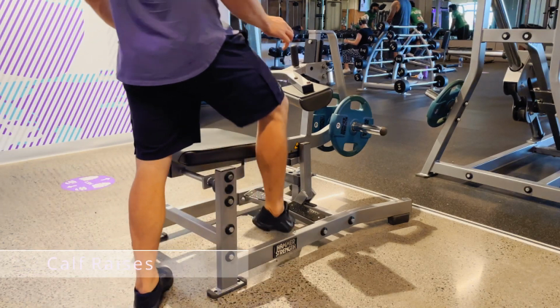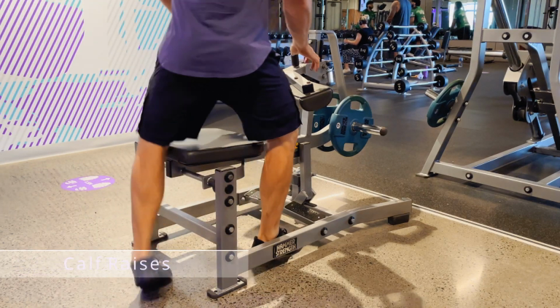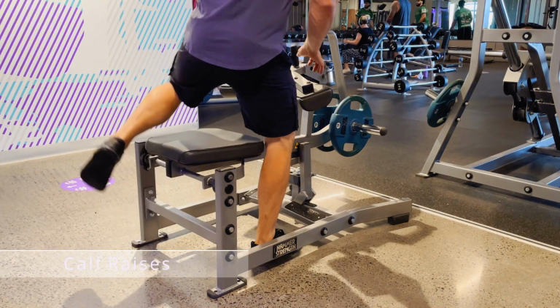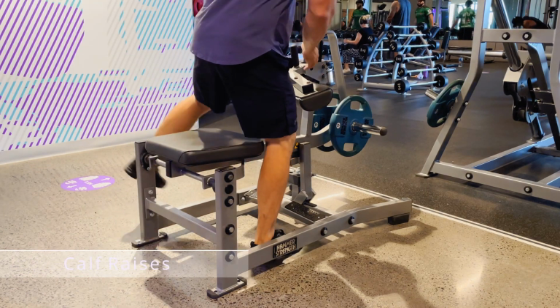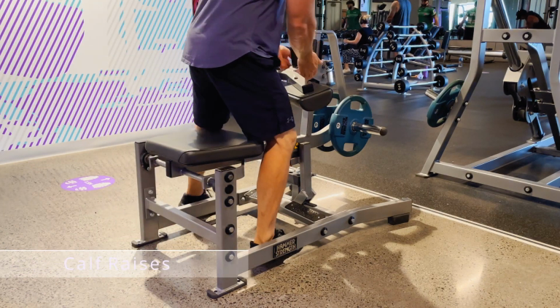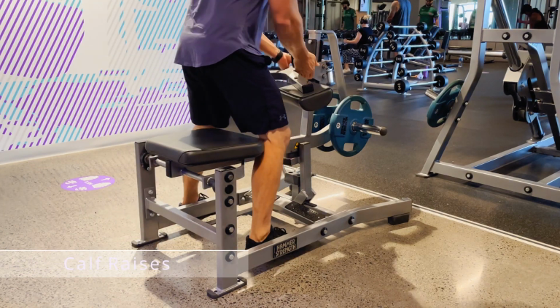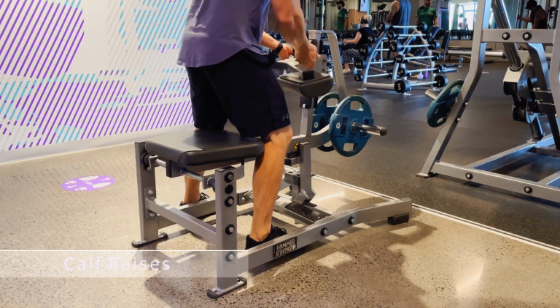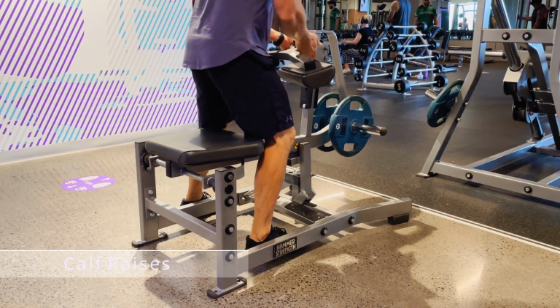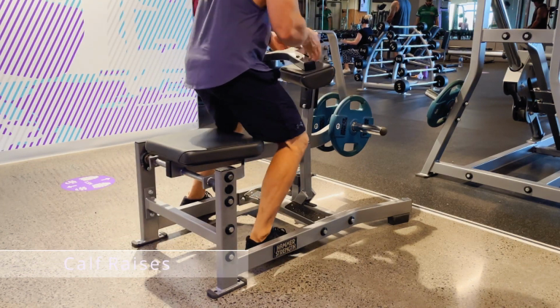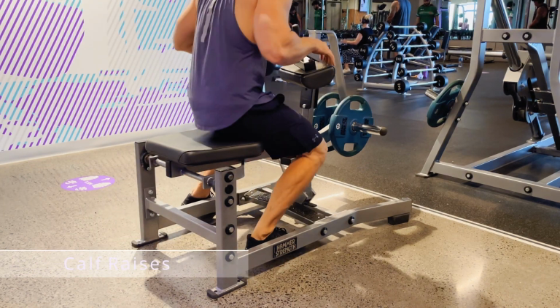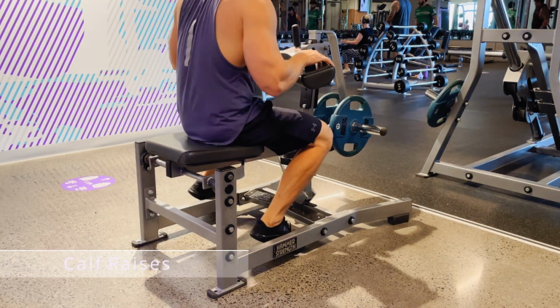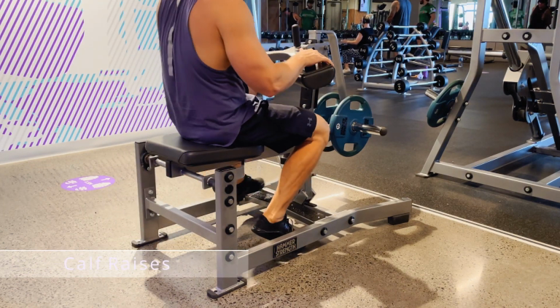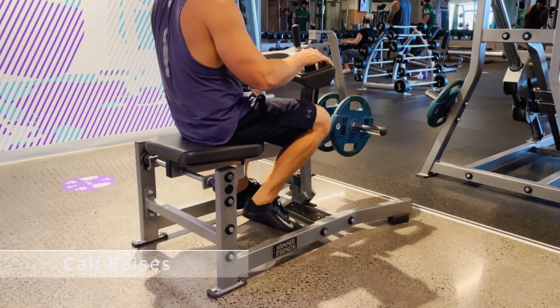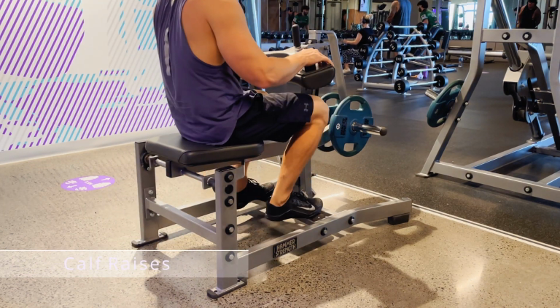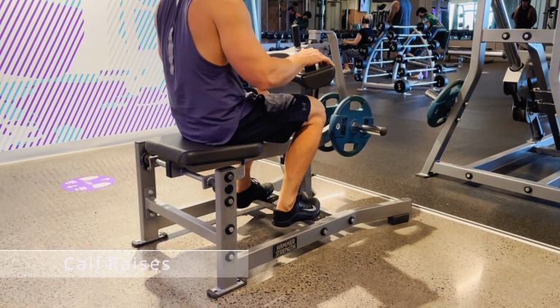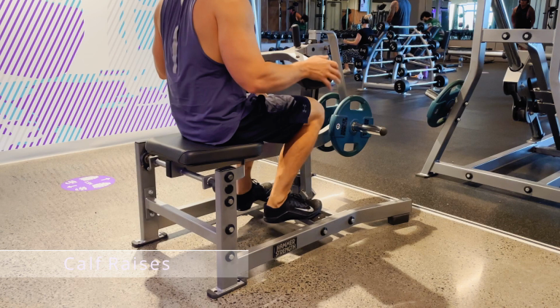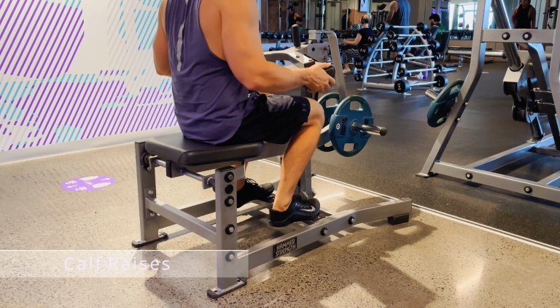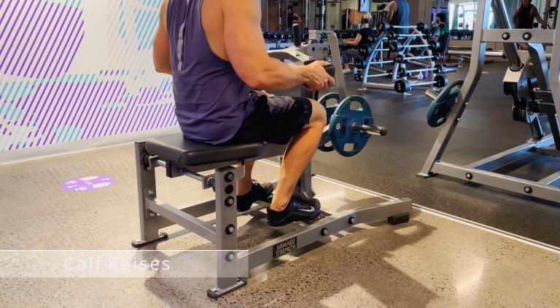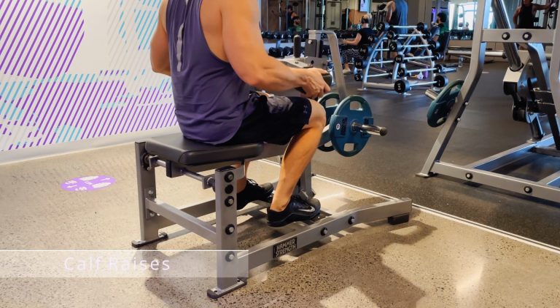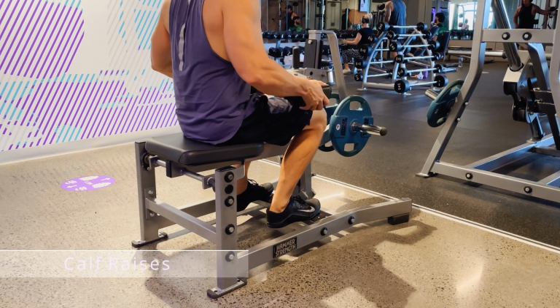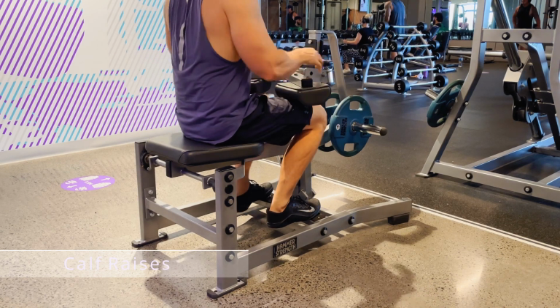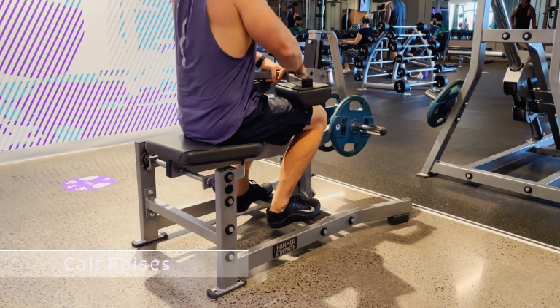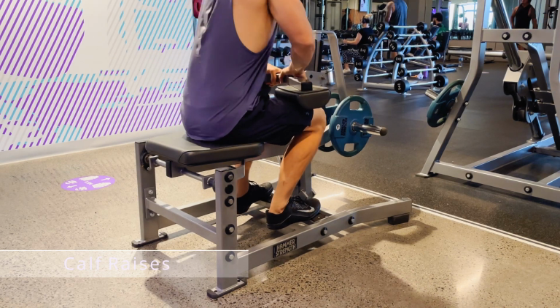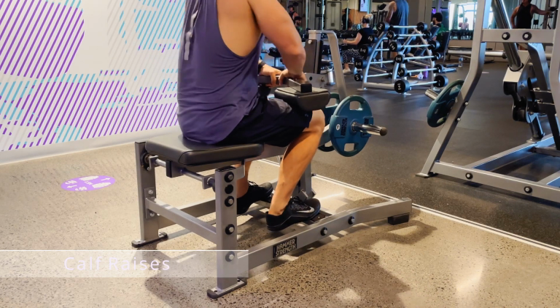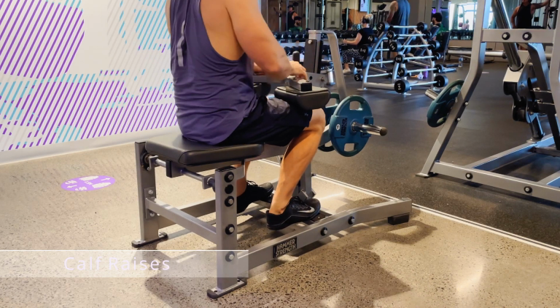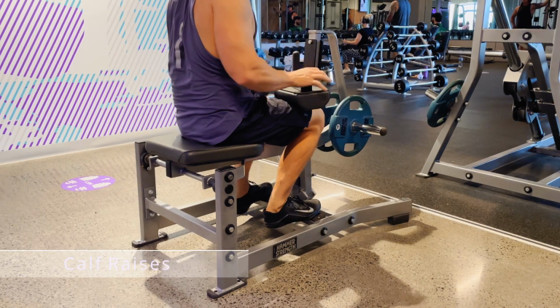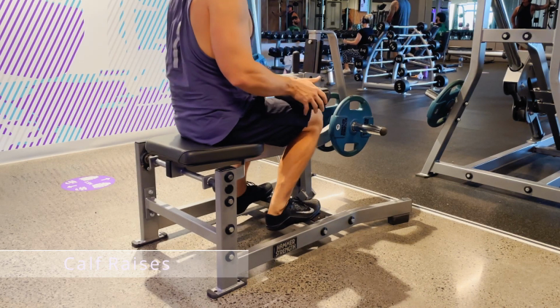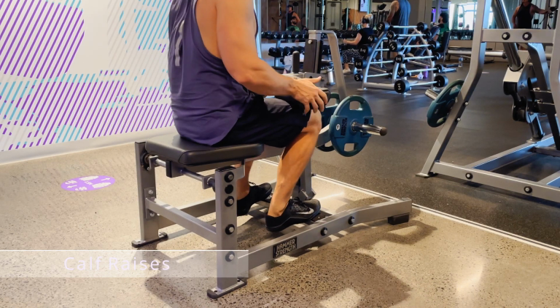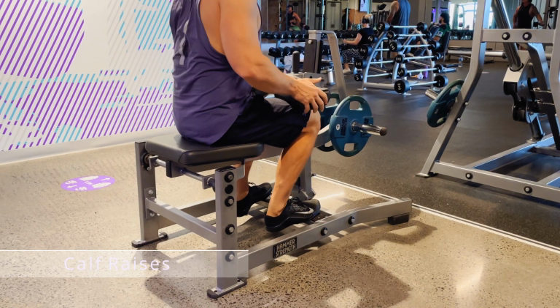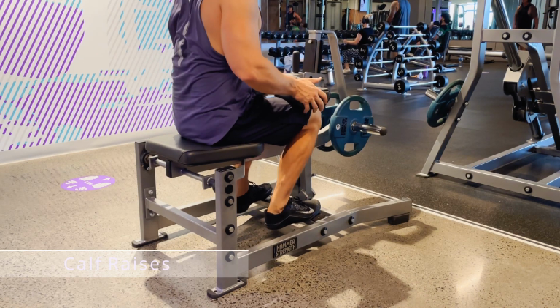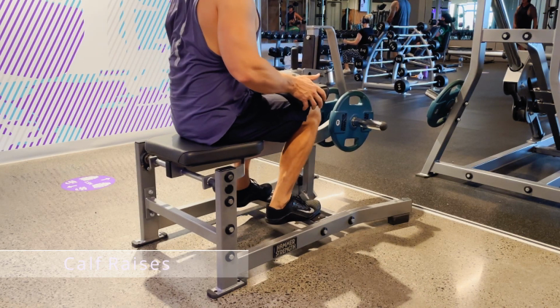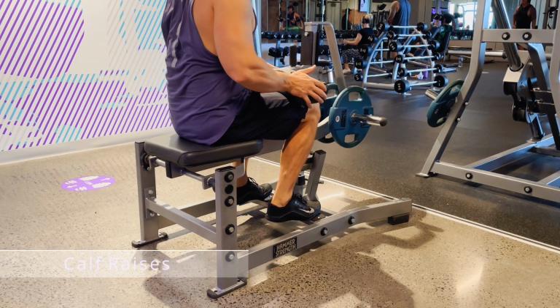Here is the calf raise machine. Start by taking a seat with your desired weight in place, put the balls of your feet on the platforms, and lower the pads onto your knees.